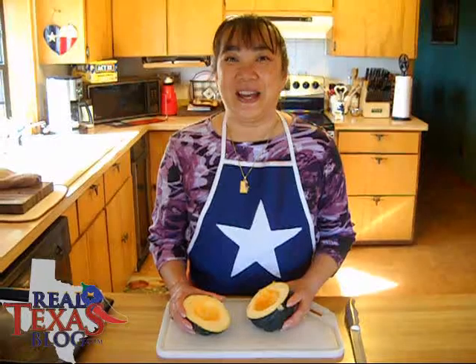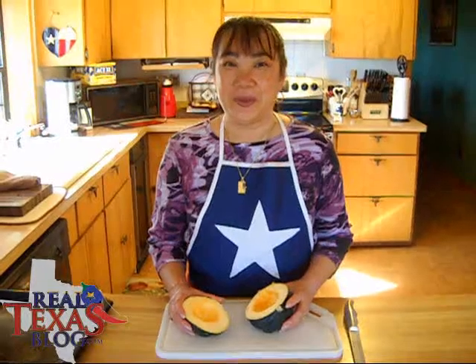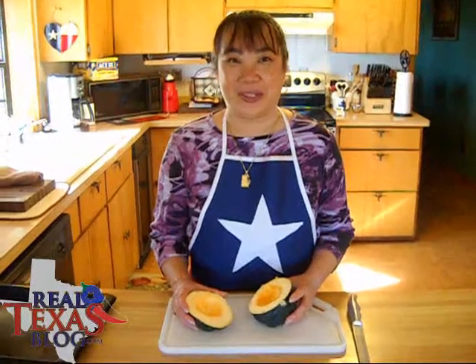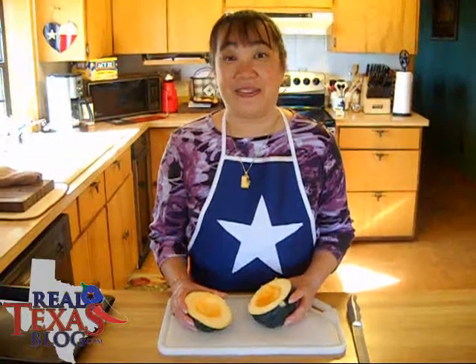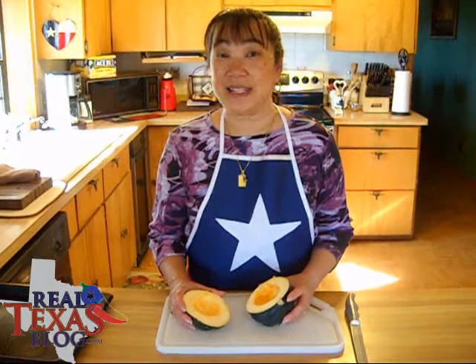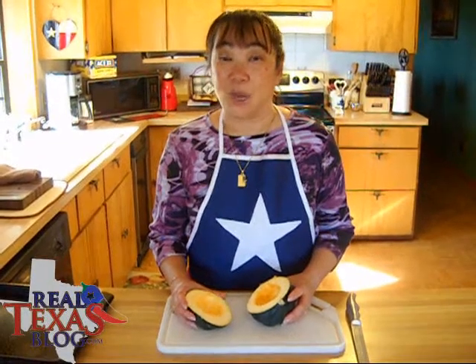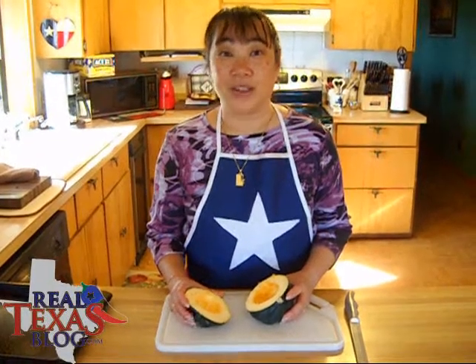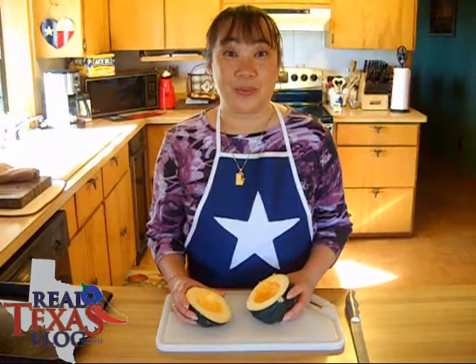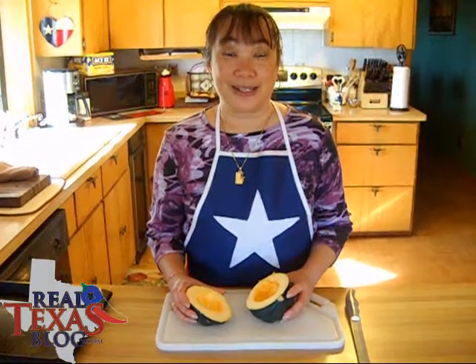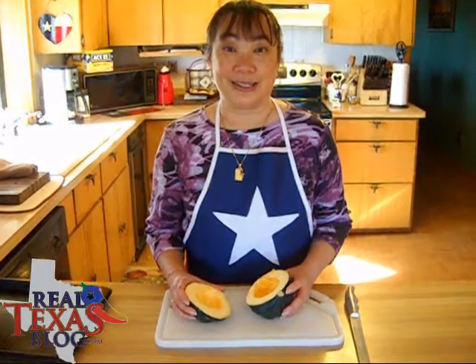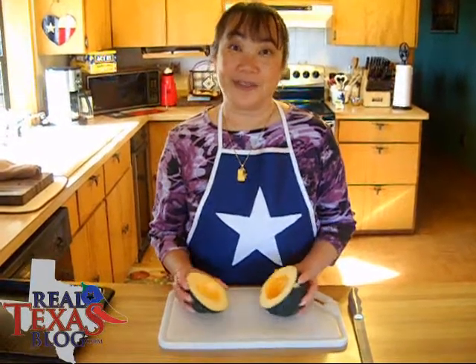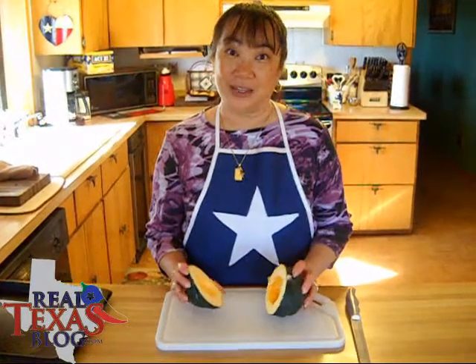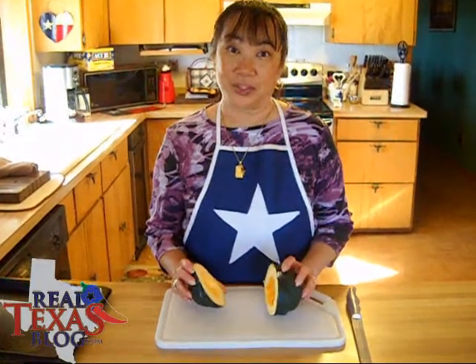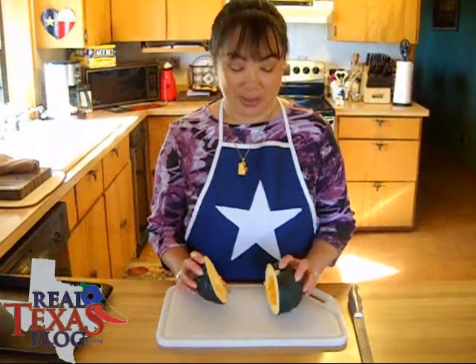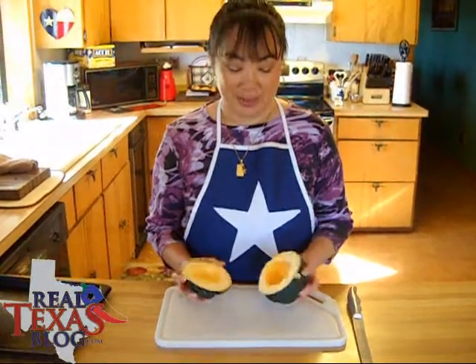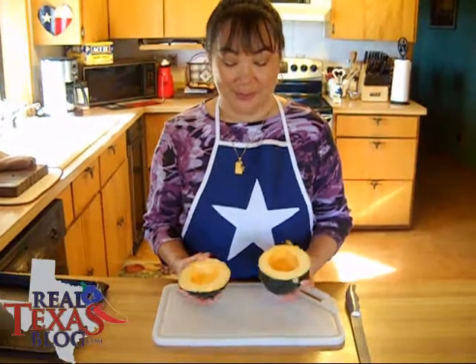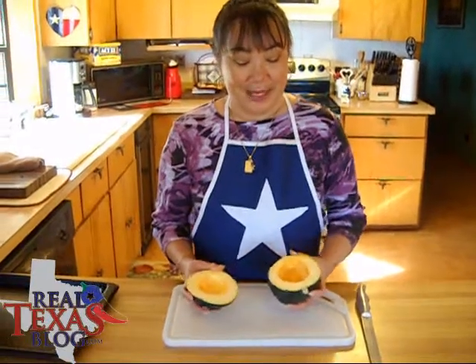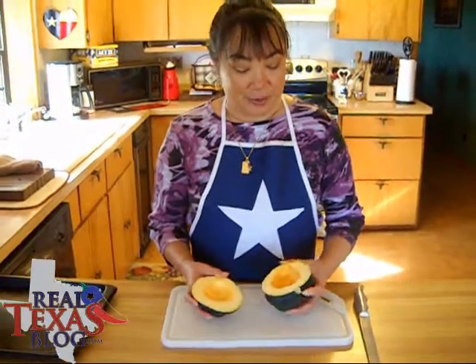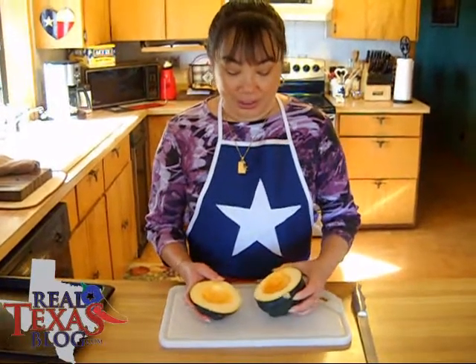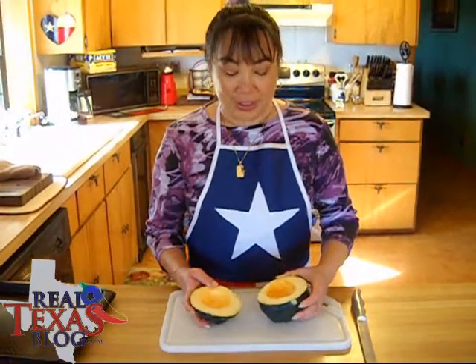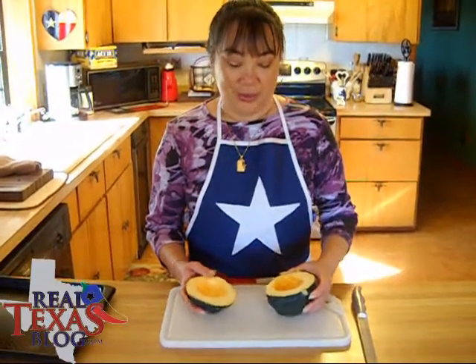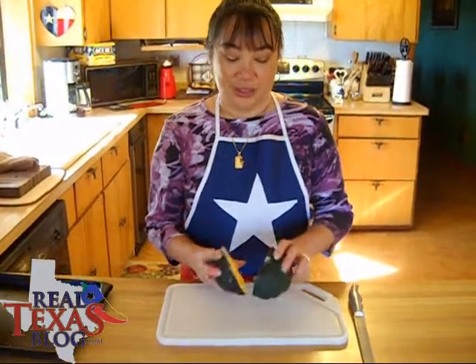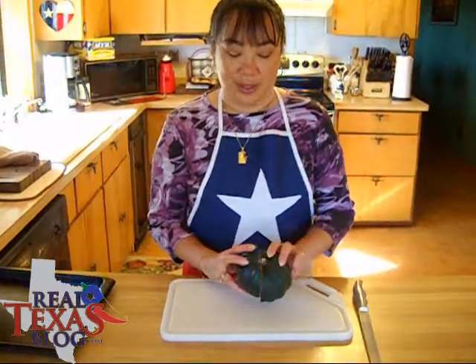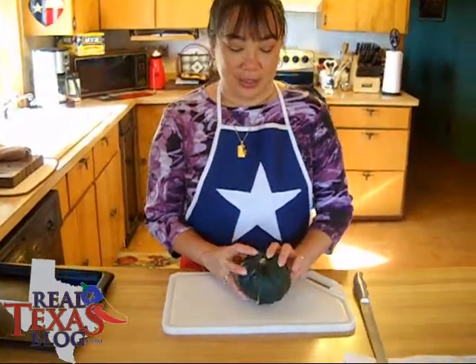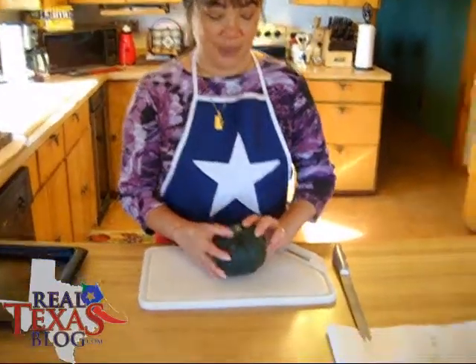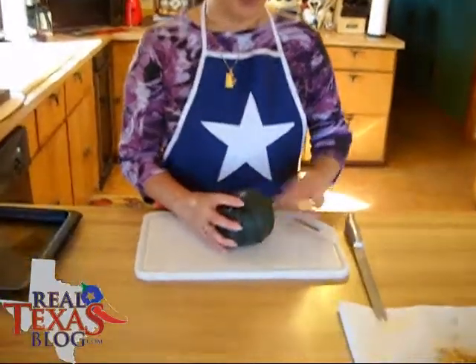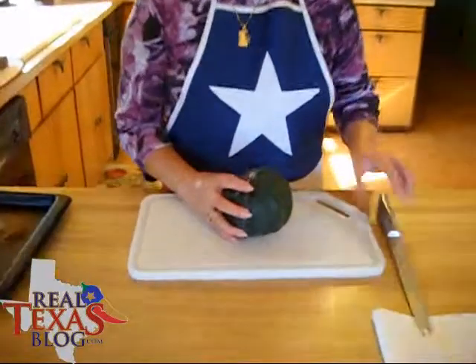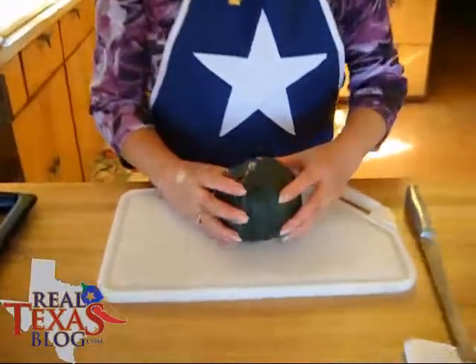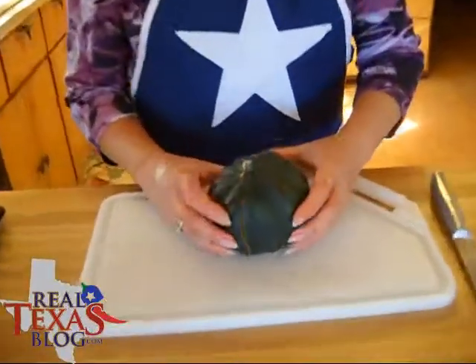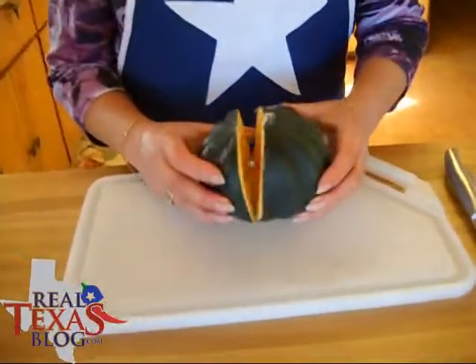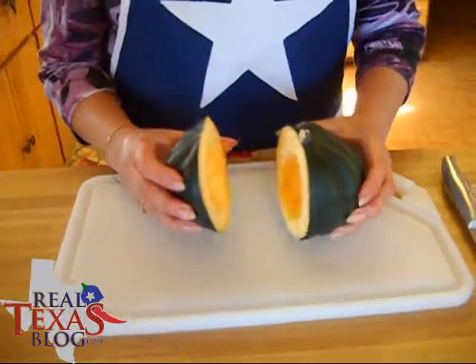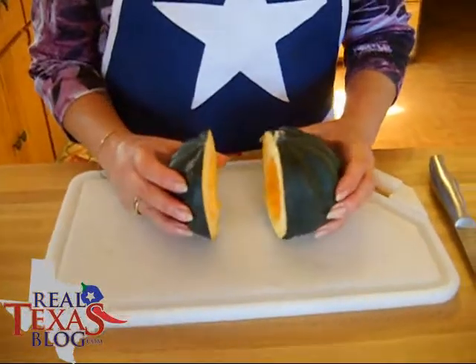I'm Ramona Wurst and this is my wild rice stuffed acorn squash recipe. The first thing you want to do is take a knife and cut your acorn in half.